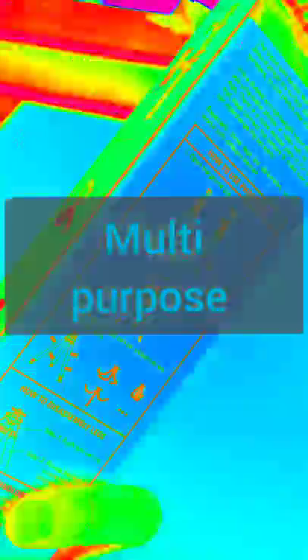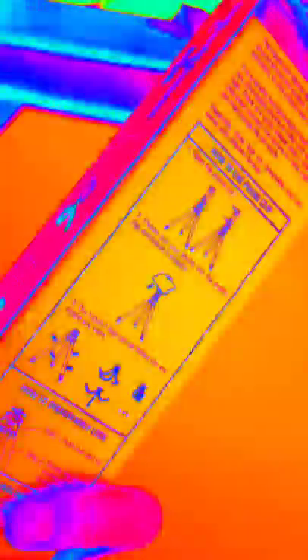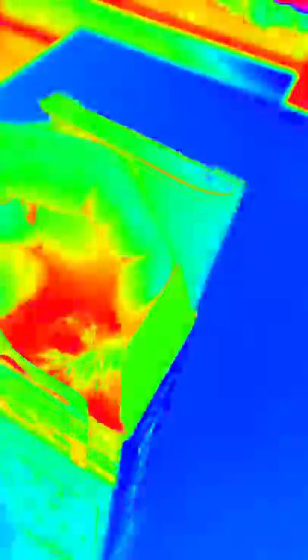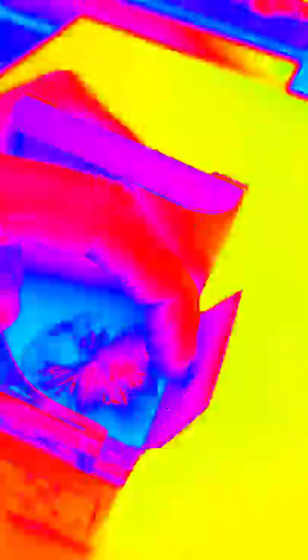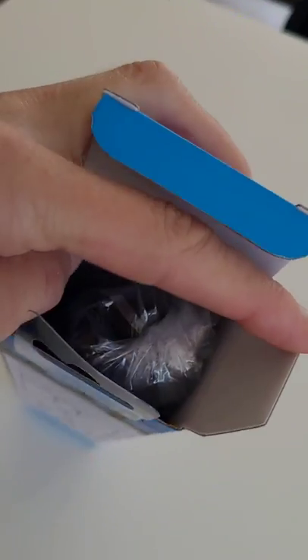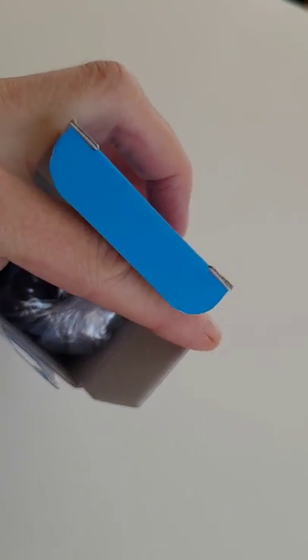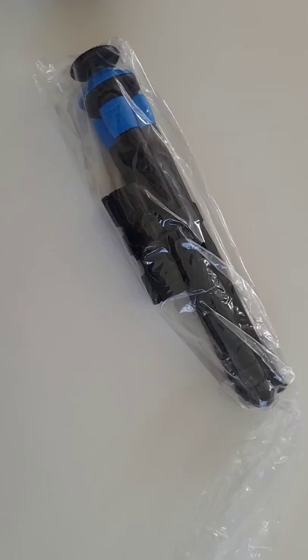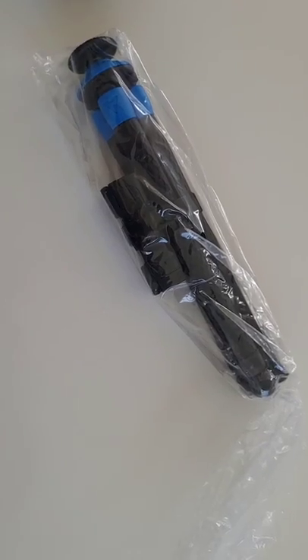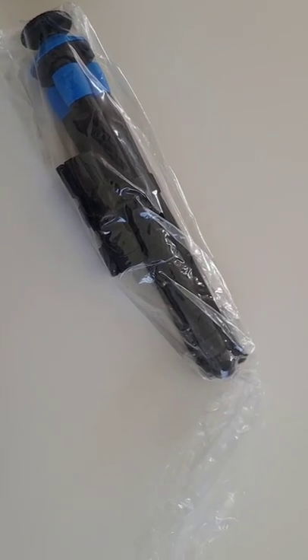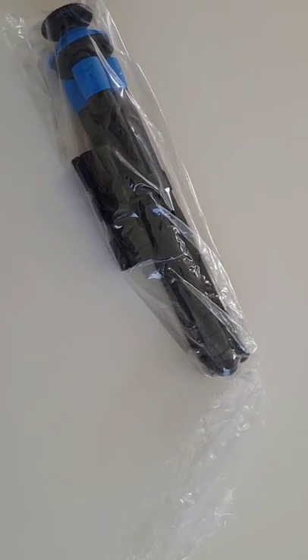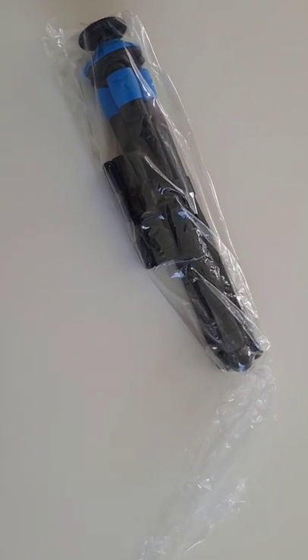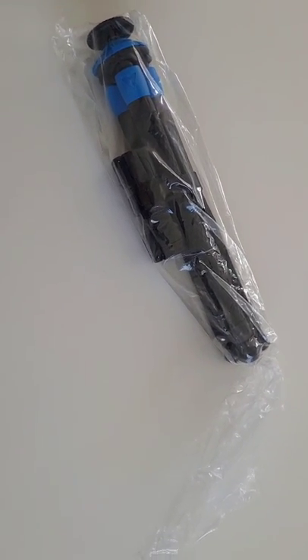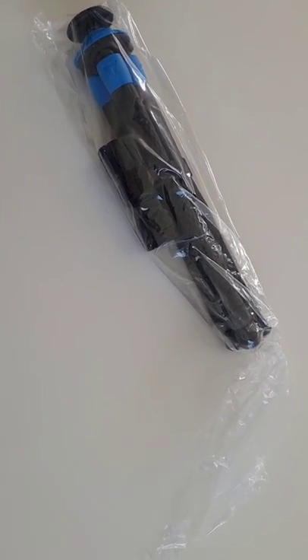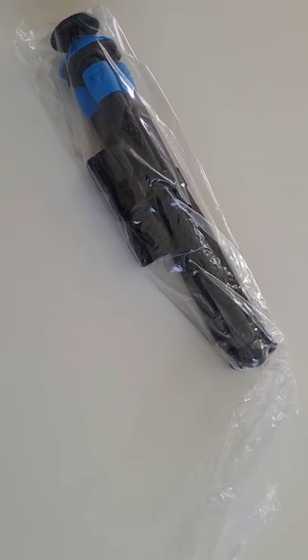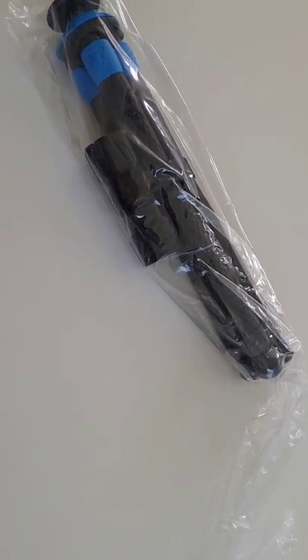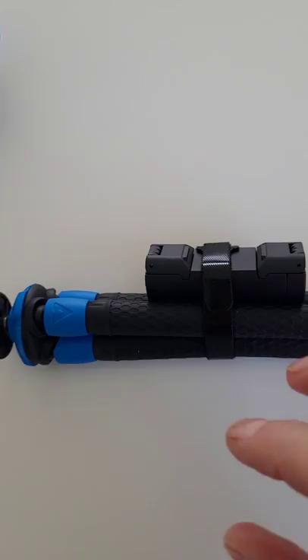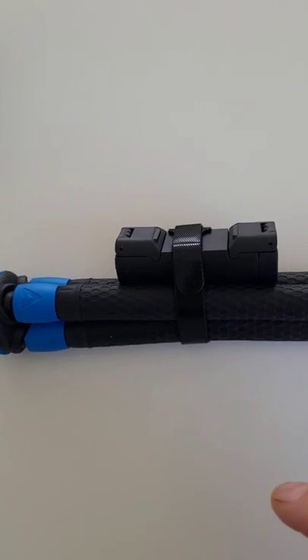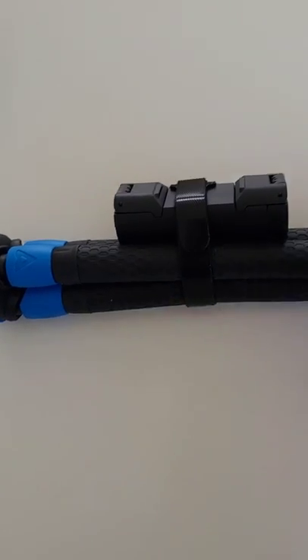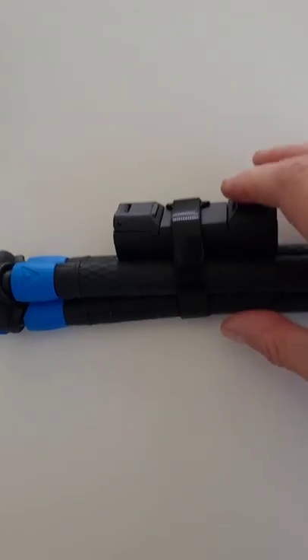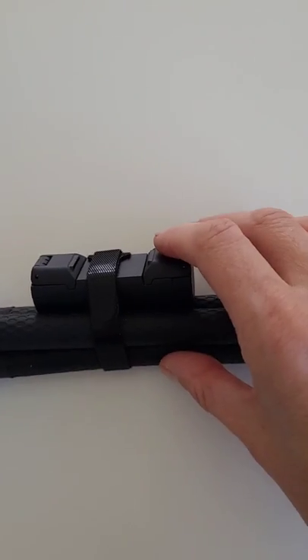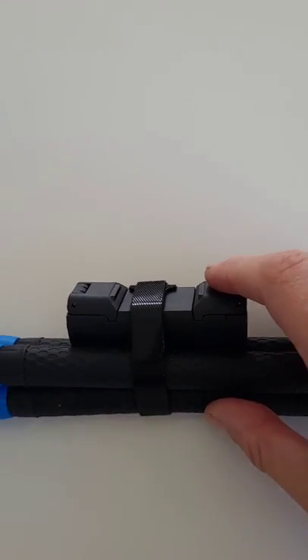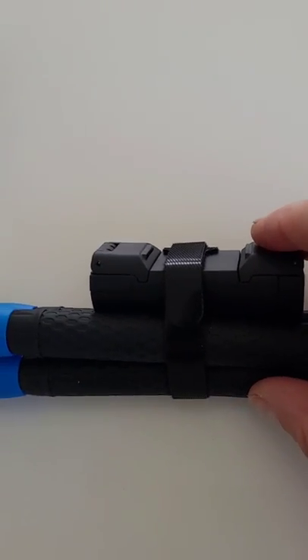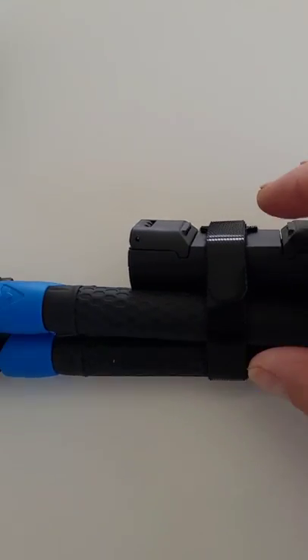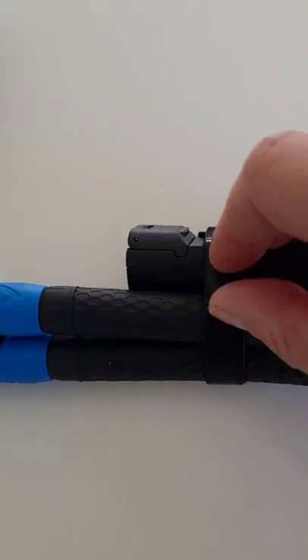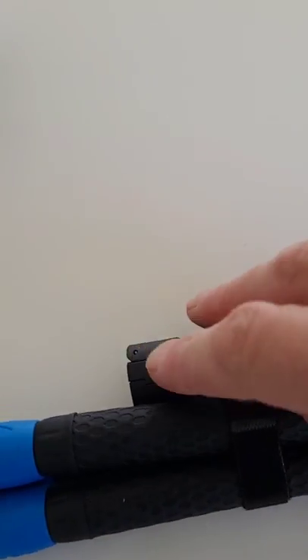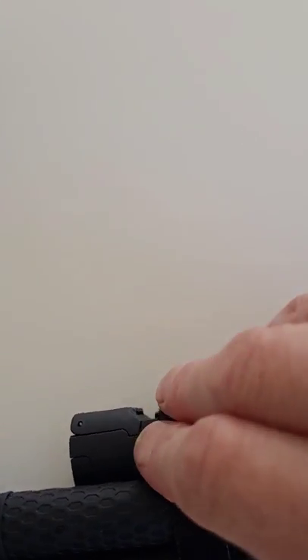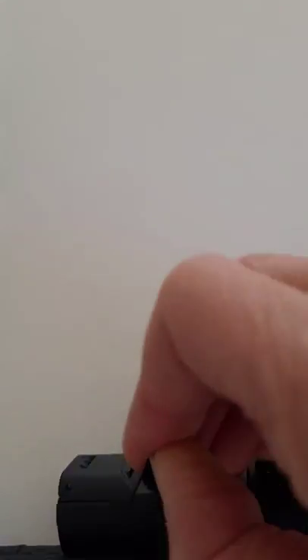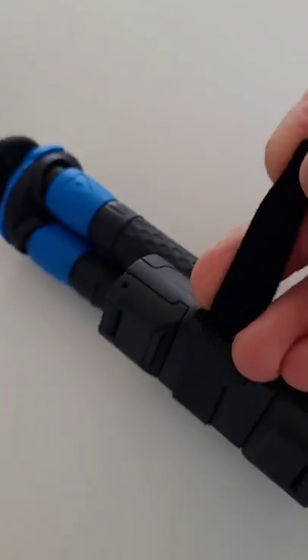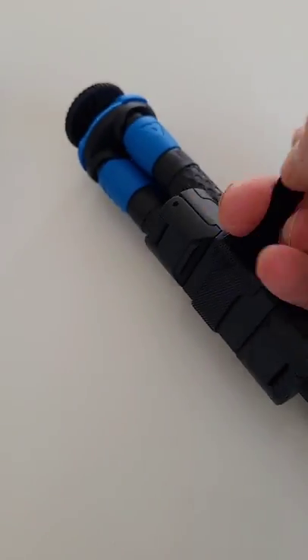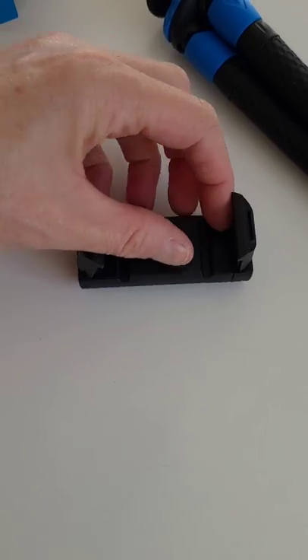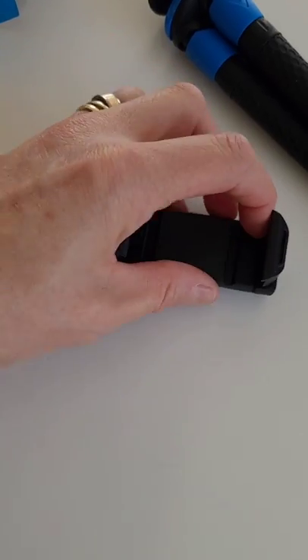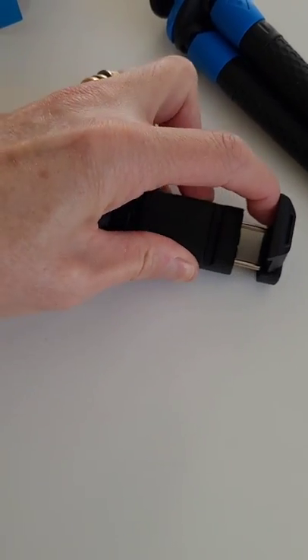but also so that I can film from a distance for time-lapse painting. As you can see, it comes in a nice tidy velcroed support and can be compact.